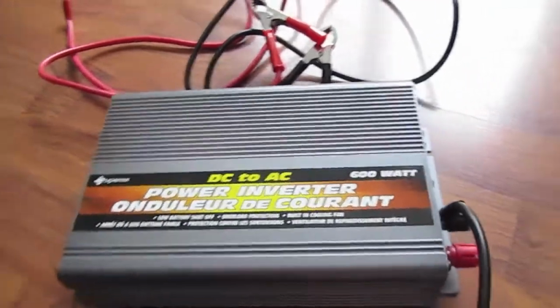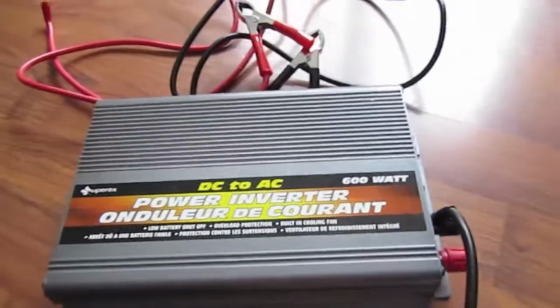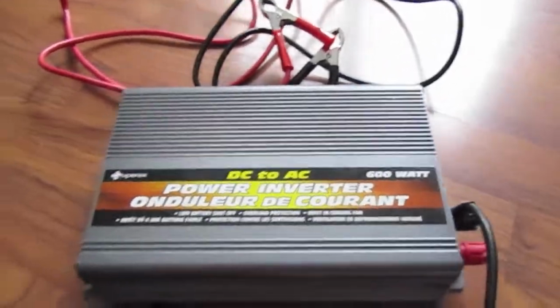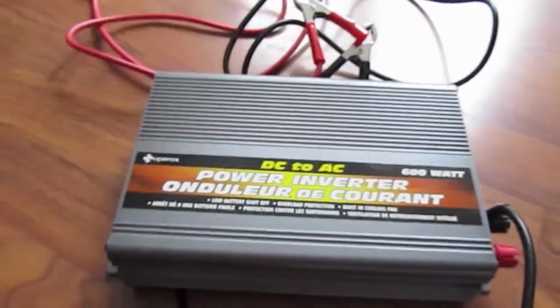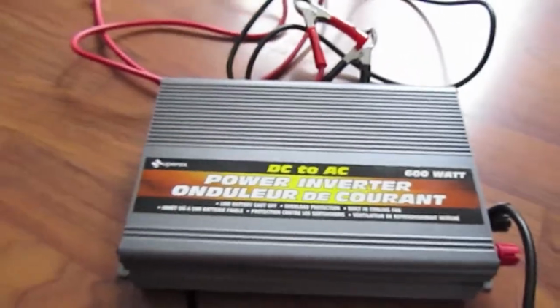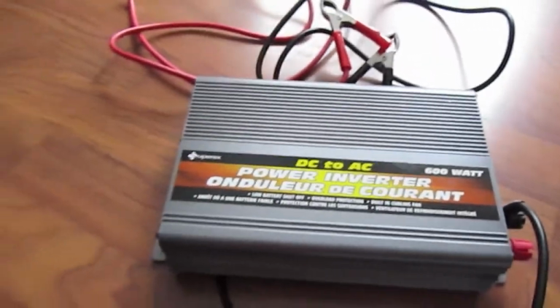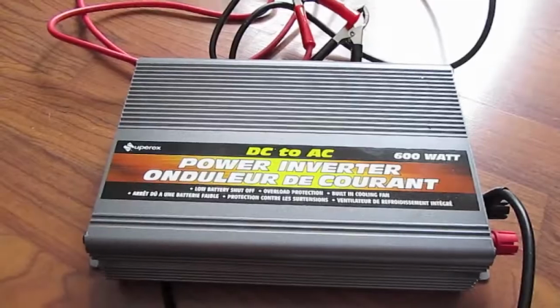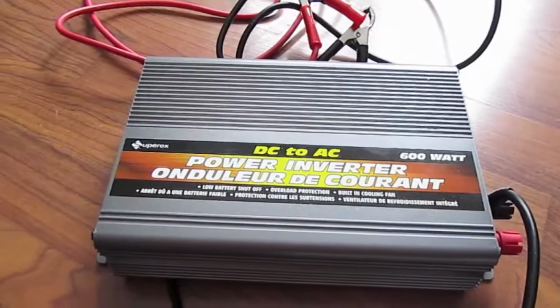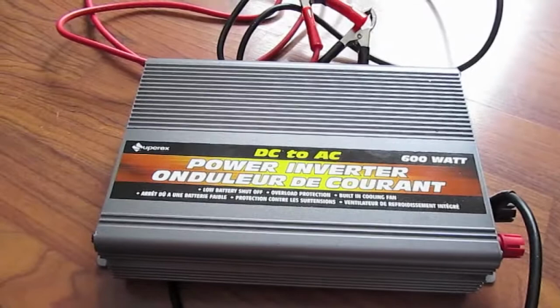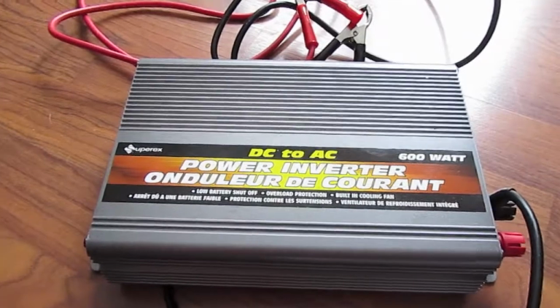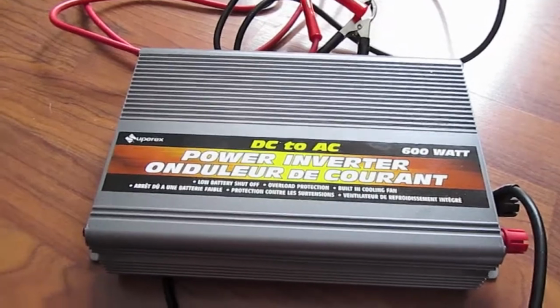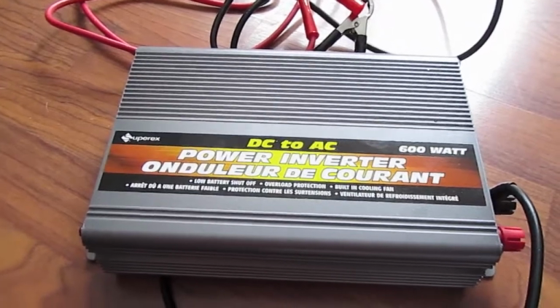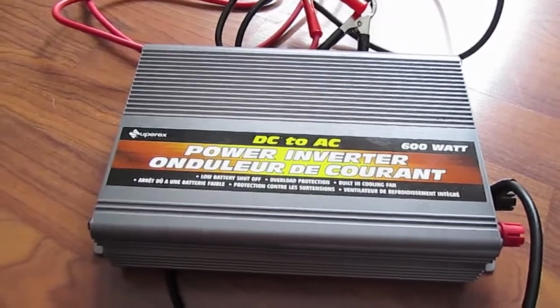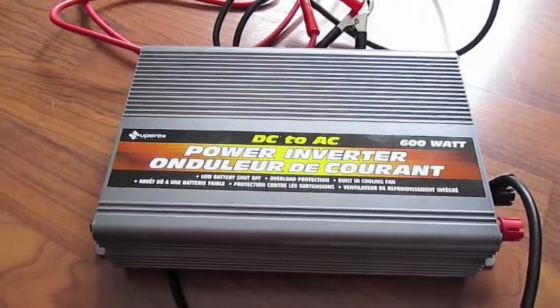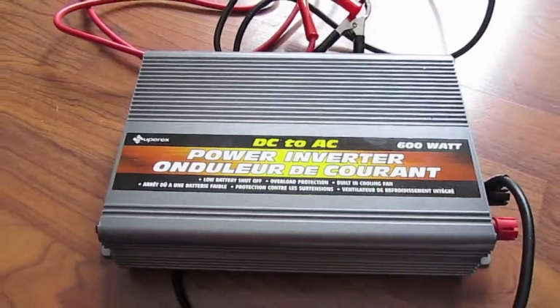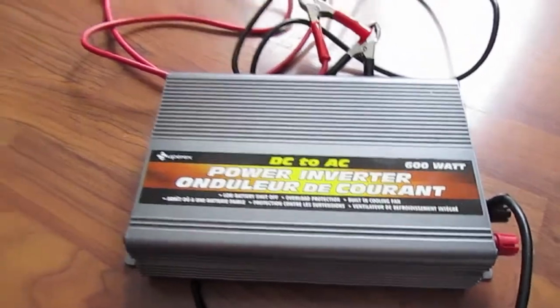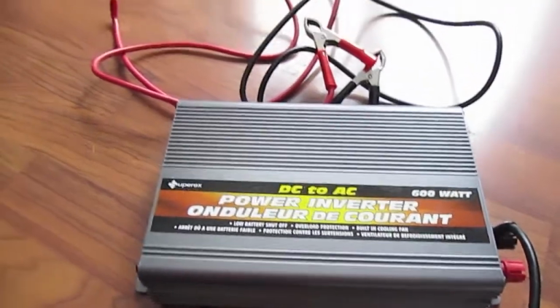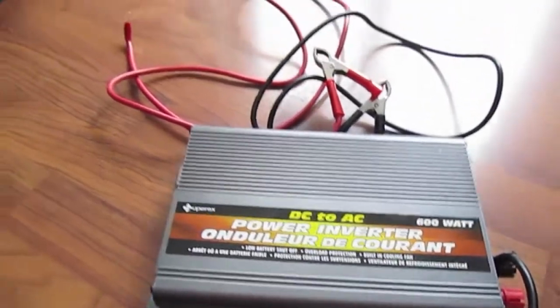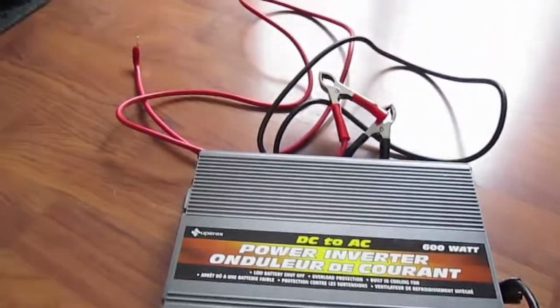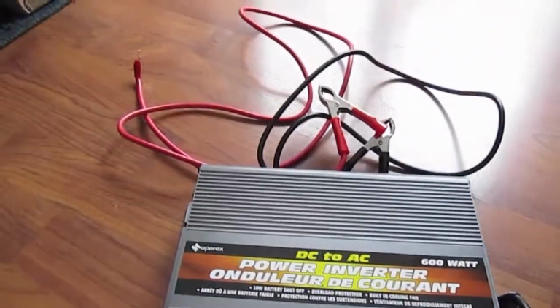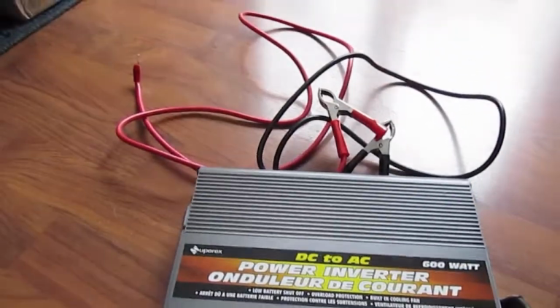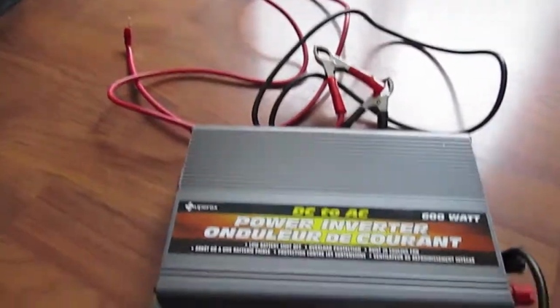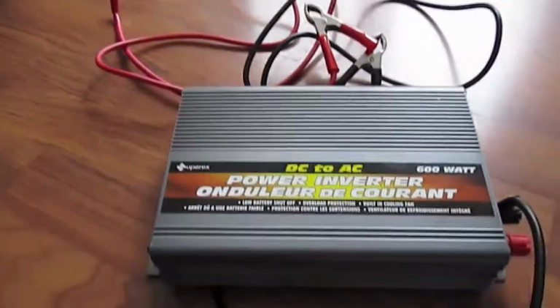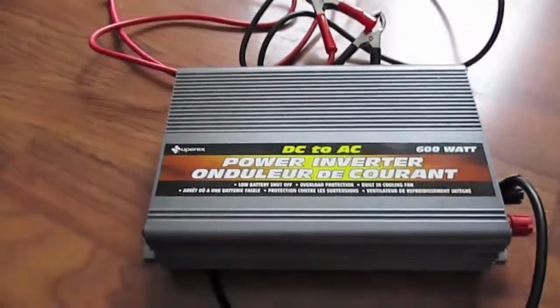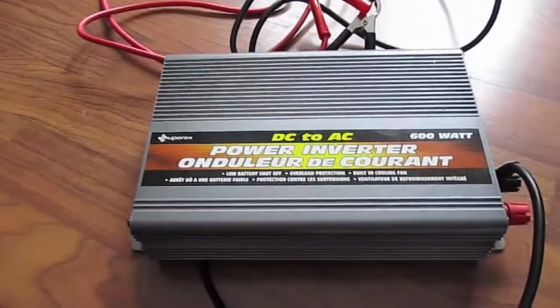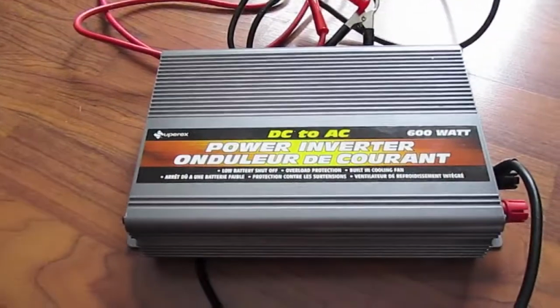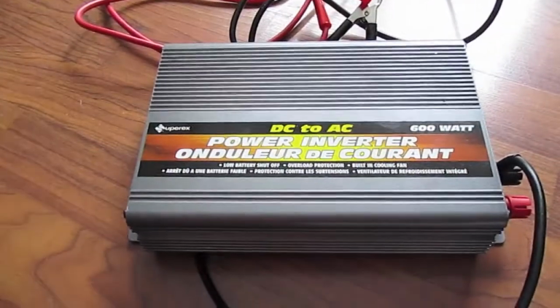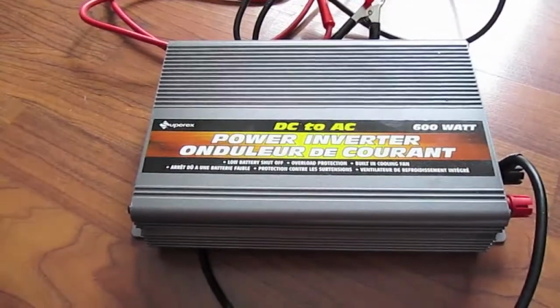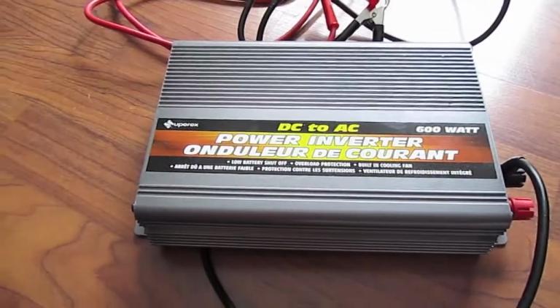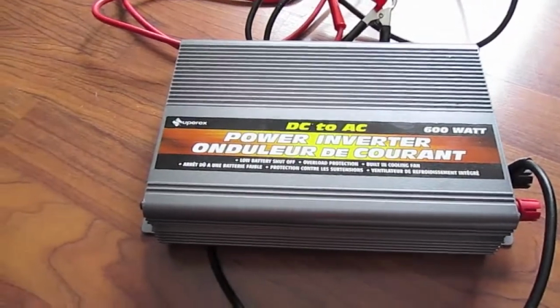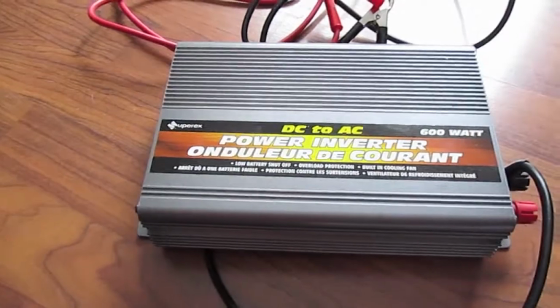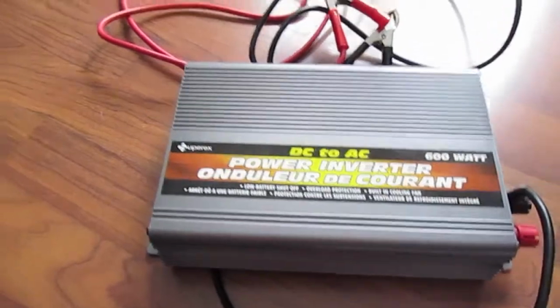Once I get things hooked up, I'll give you an update on how everything's working. 600 watts will be enough to power some lights and a couple other things that we may need.